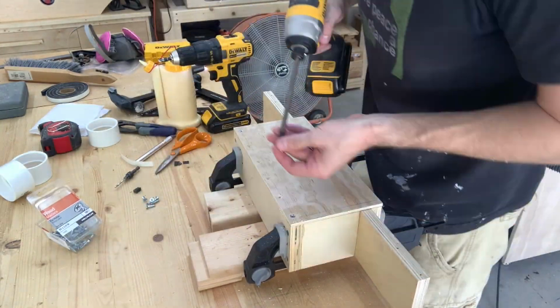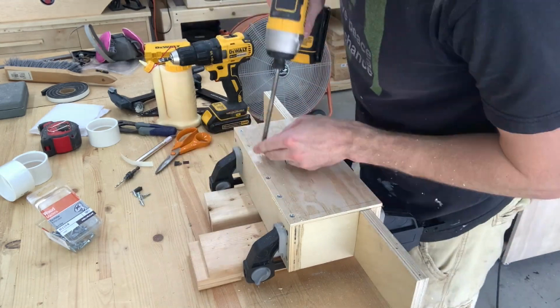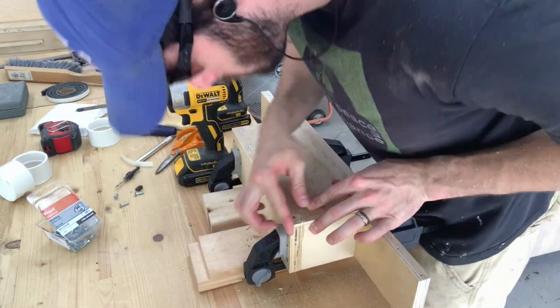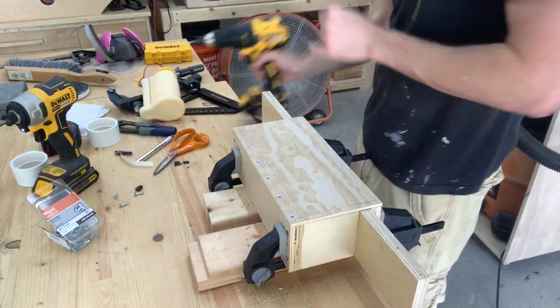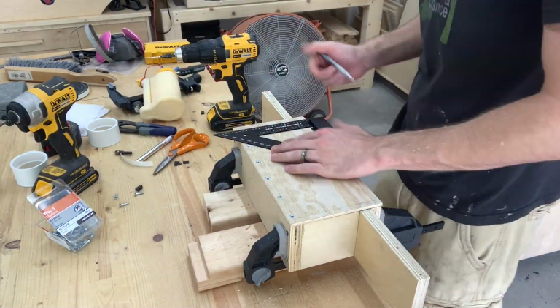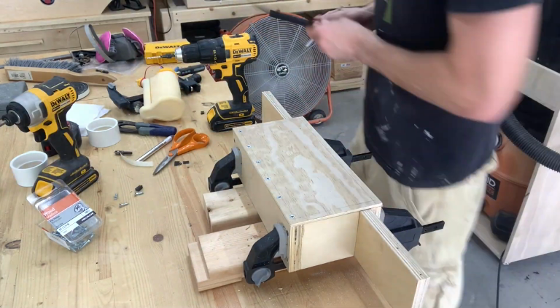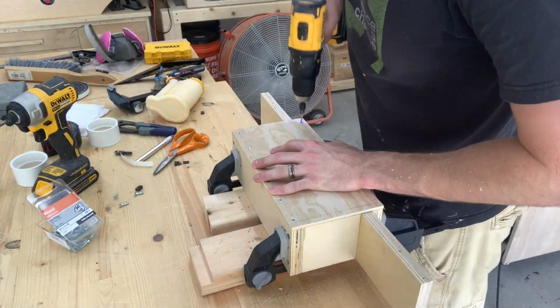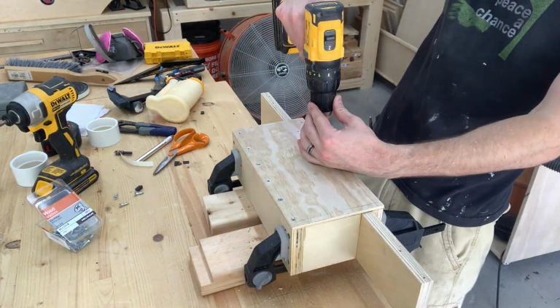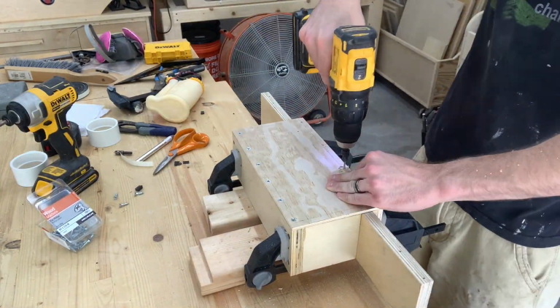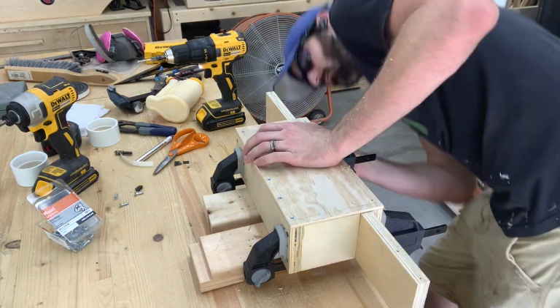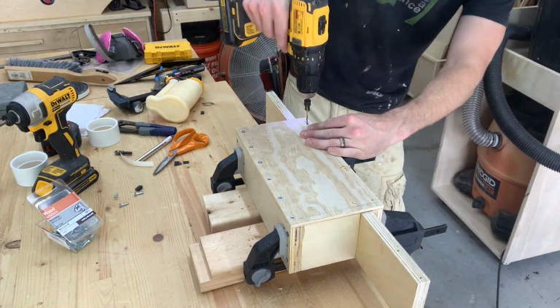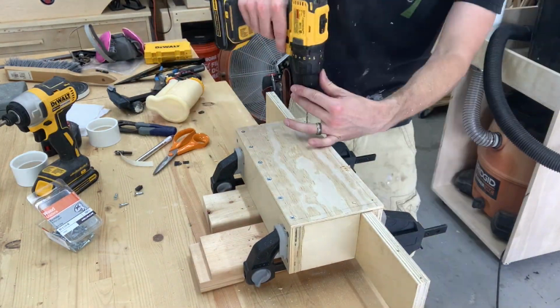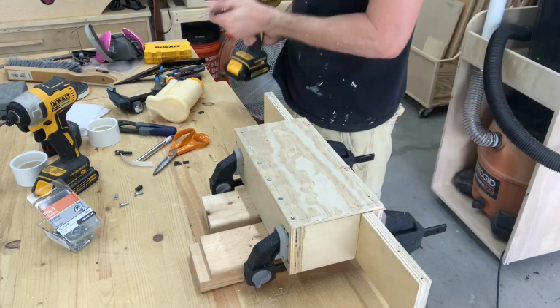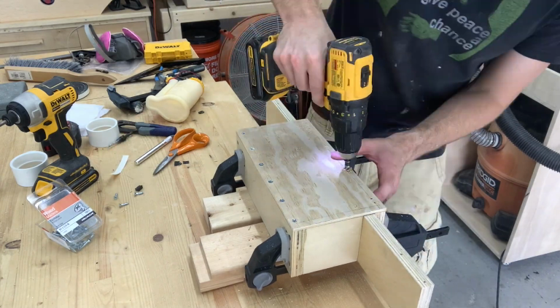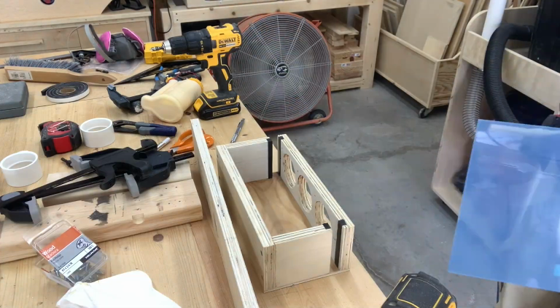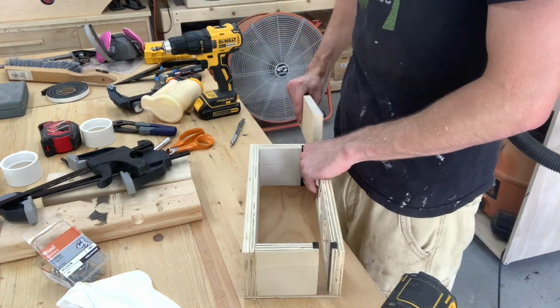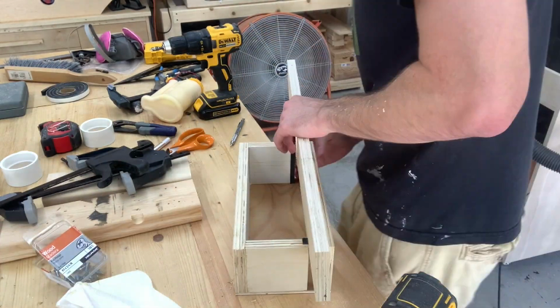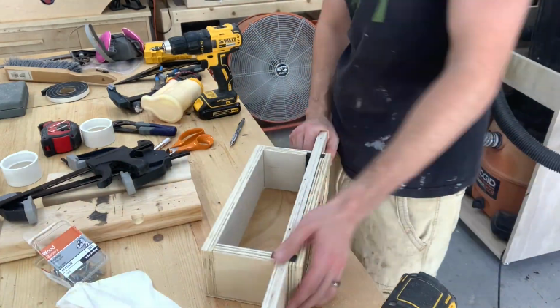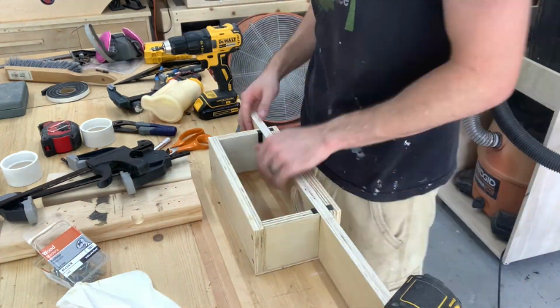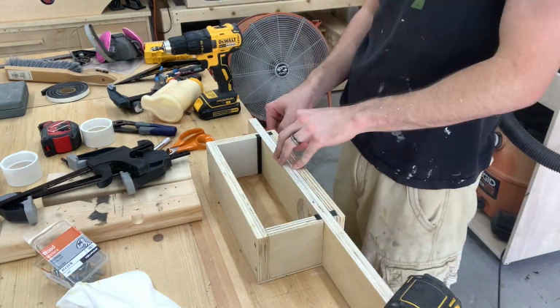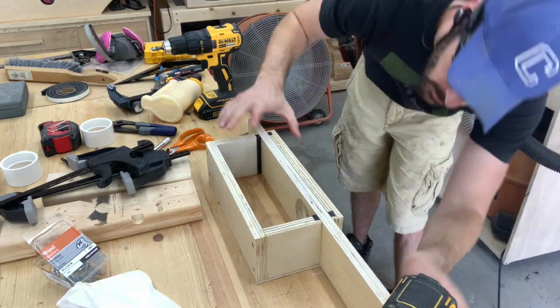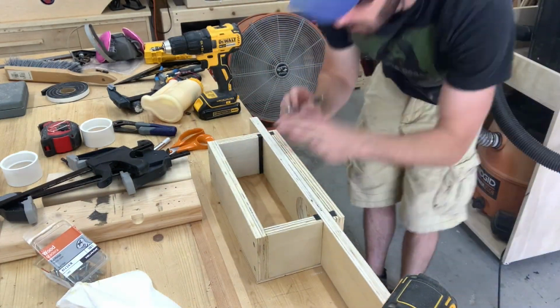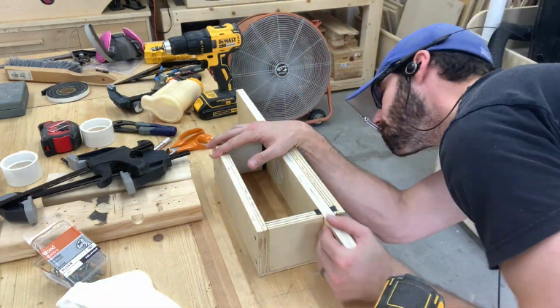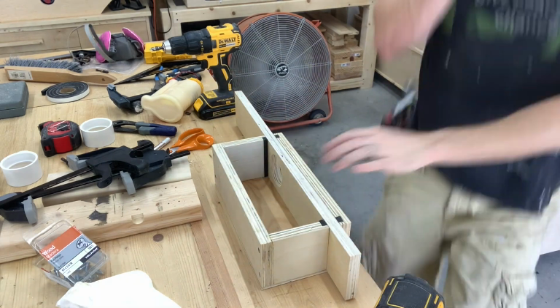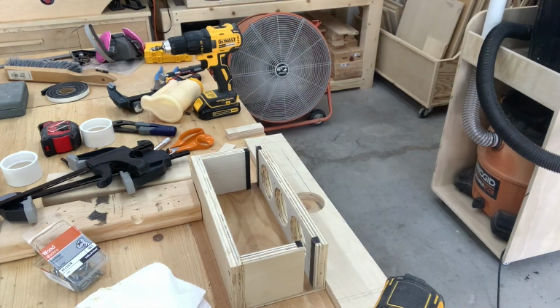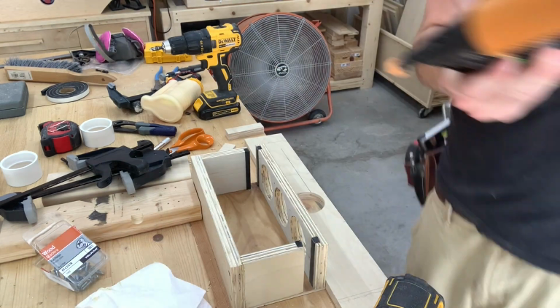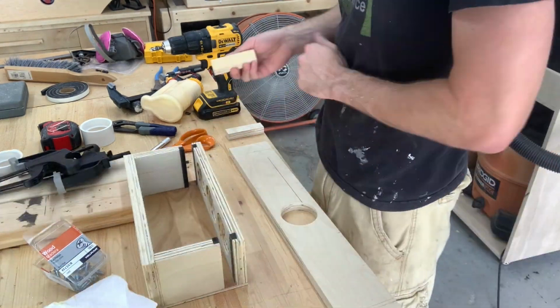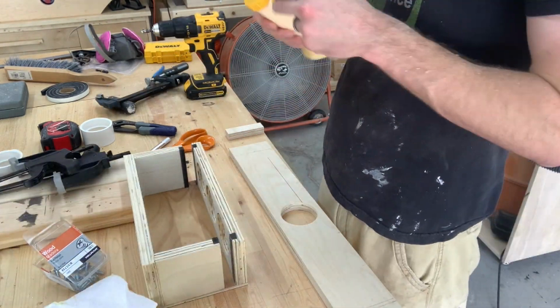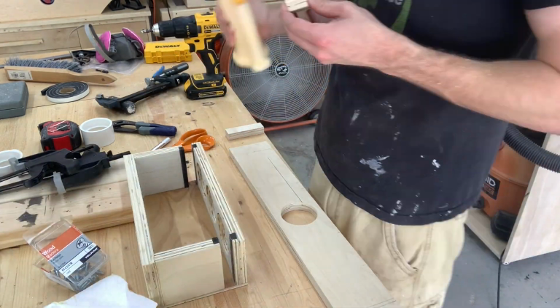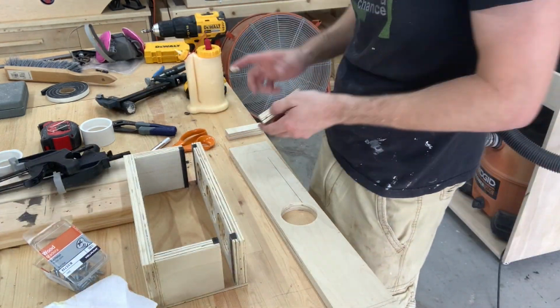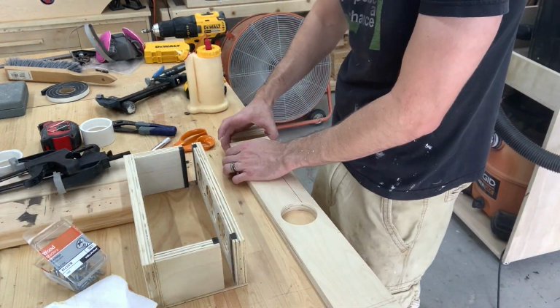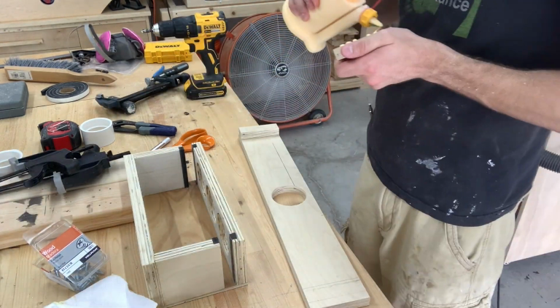I probably used more screws than necessary, but hey, in this case, you better safe than sorry. Here I'm determining the length of the slider and figuring out where the hard stops need to go so that it lines up with the two outer holes.